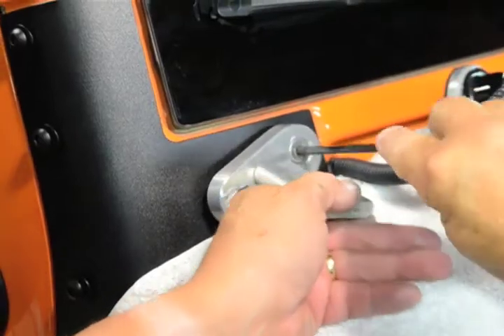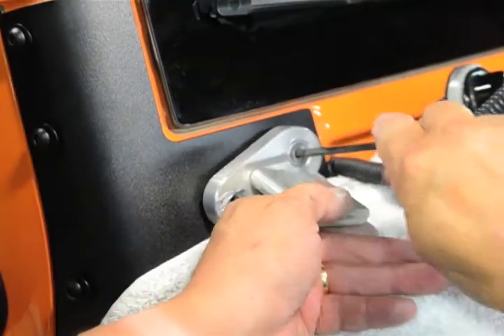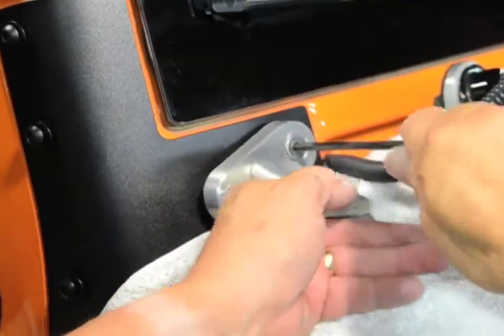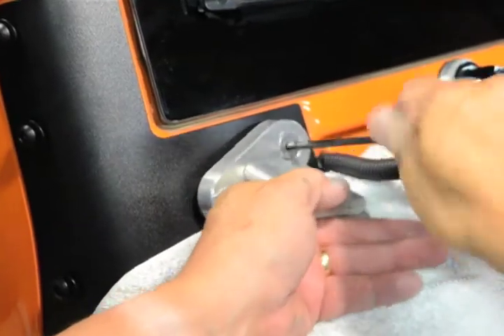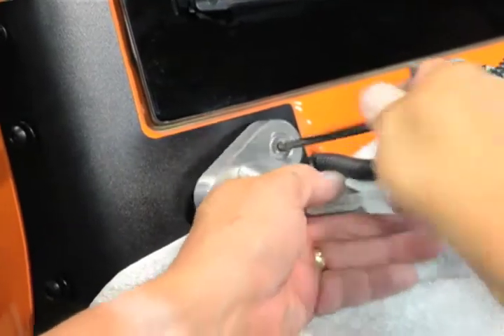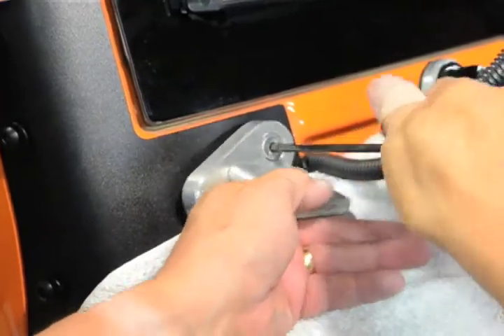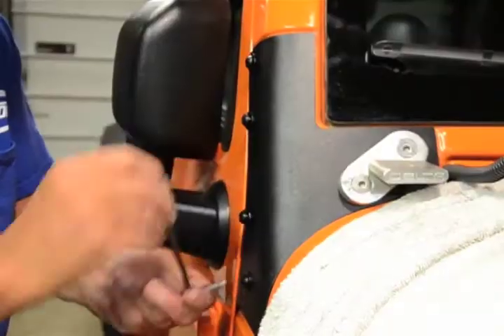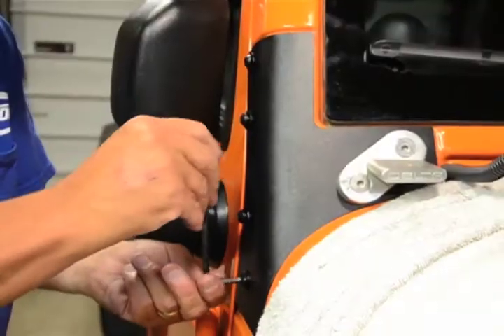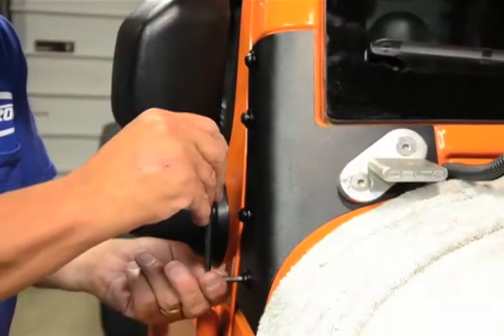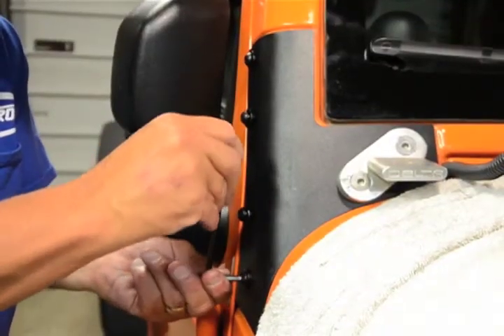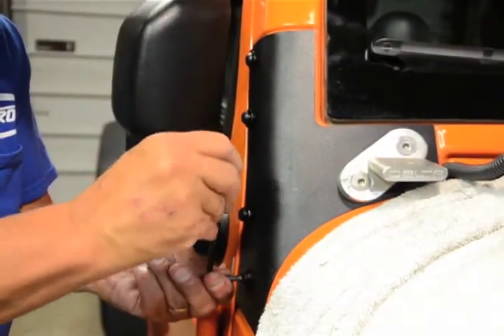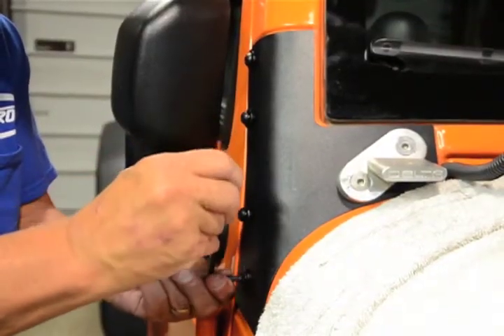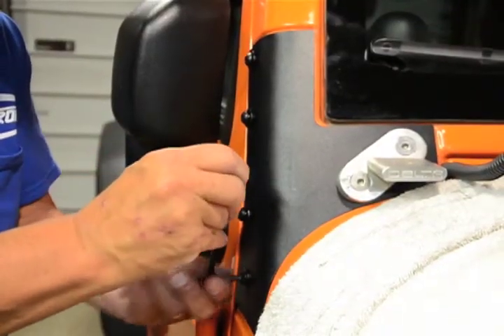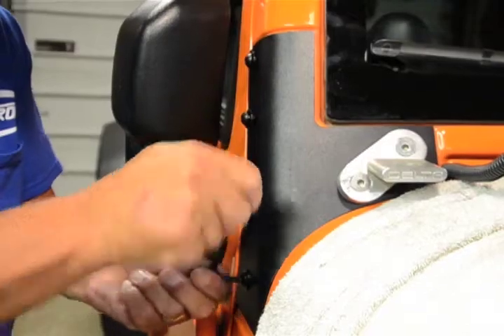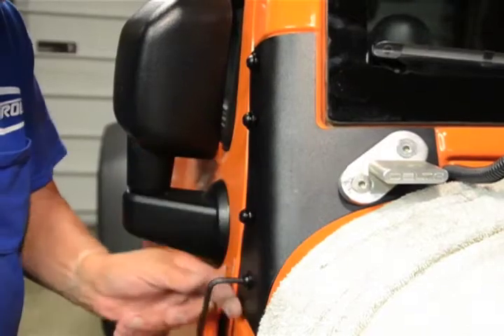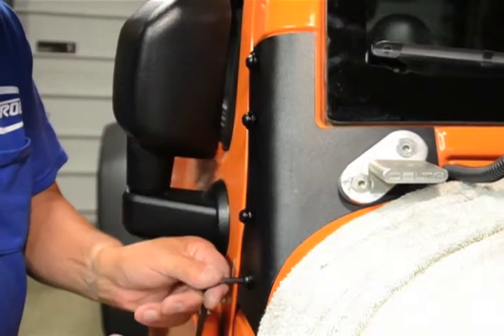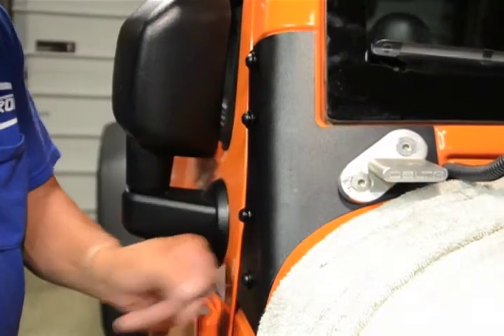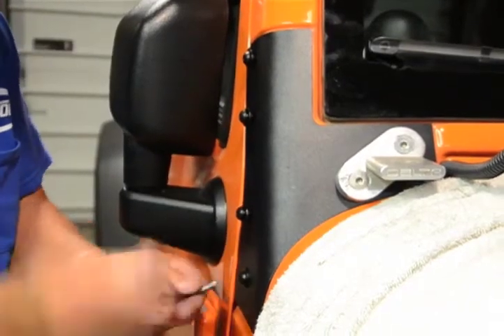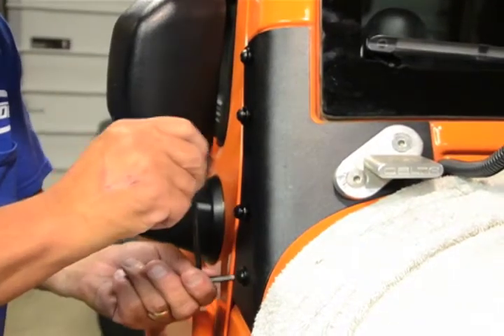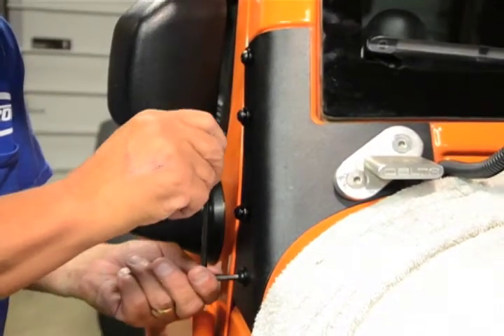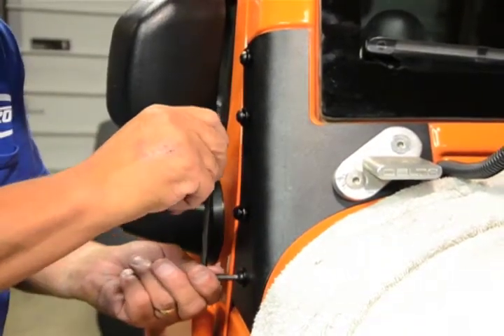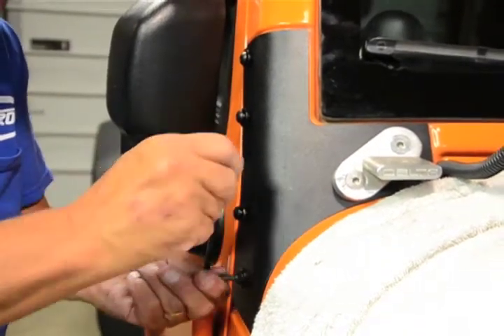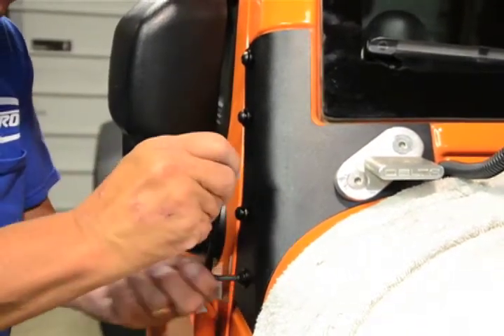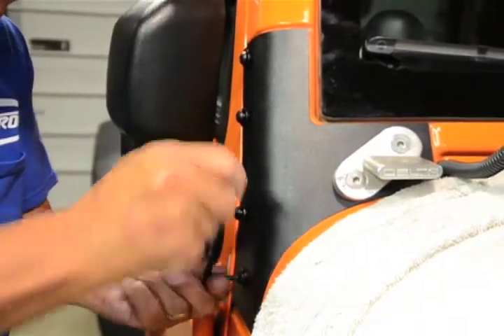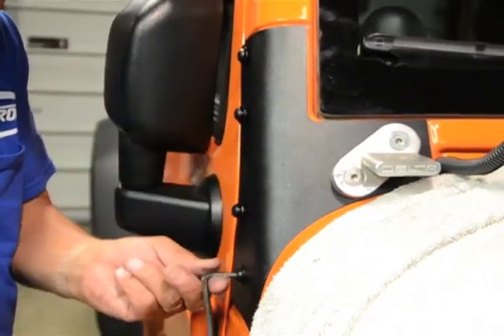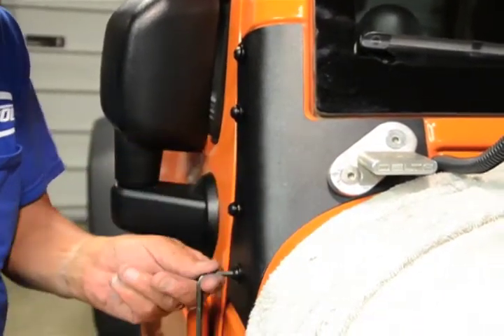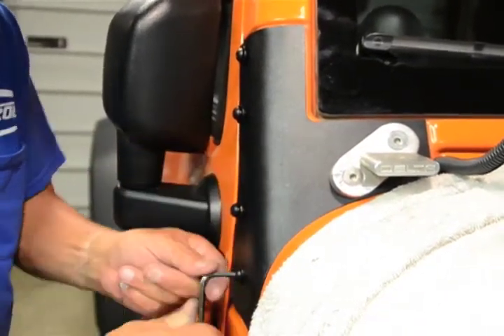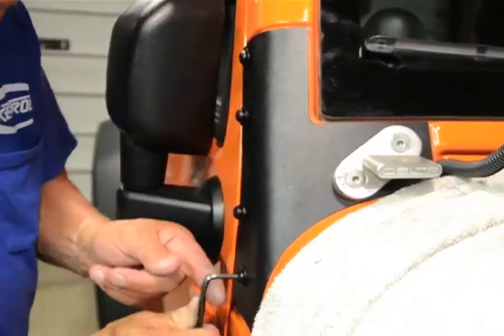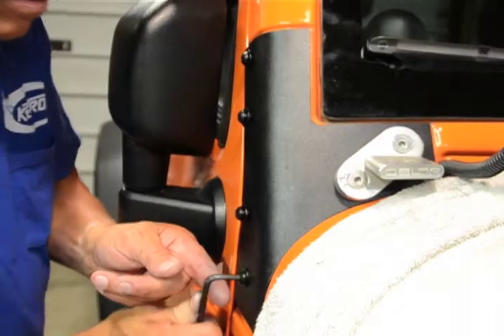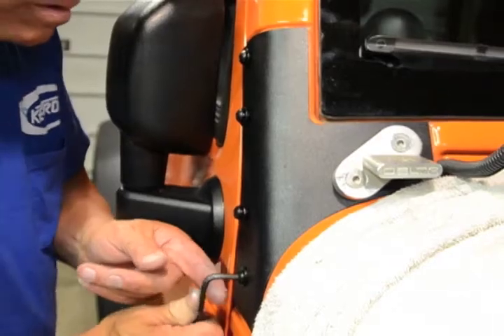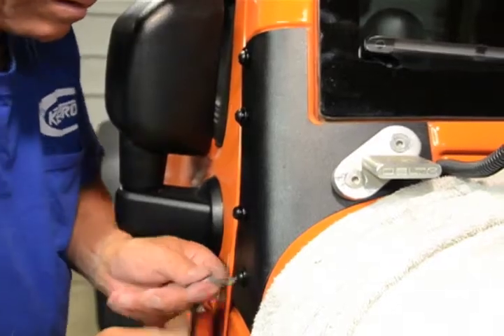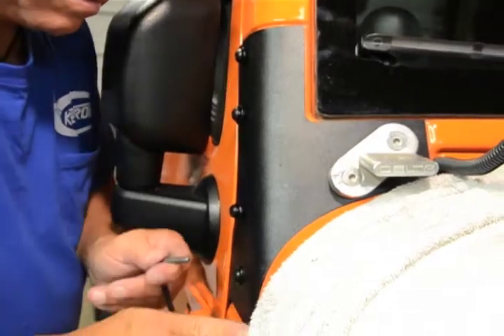Tighten down the front bolts first. This will make sure the pillar support is flush with the windshield. Then tighten the four side bolts, alternating which ones you tighten to ensure an even fit.